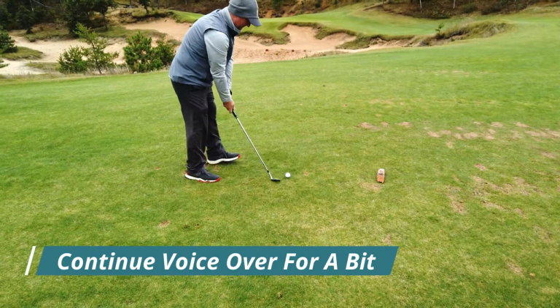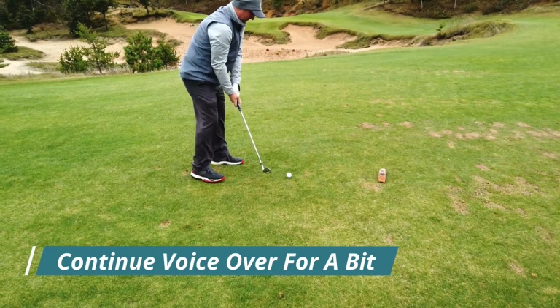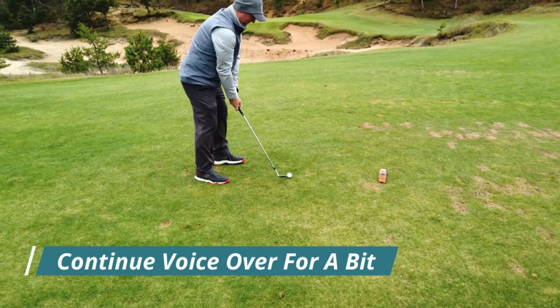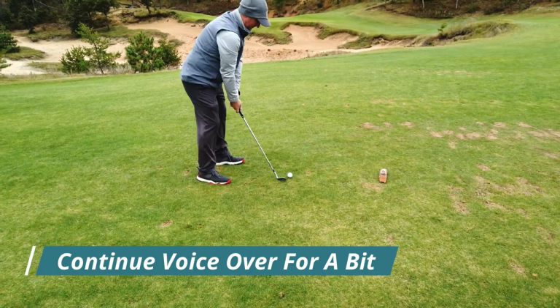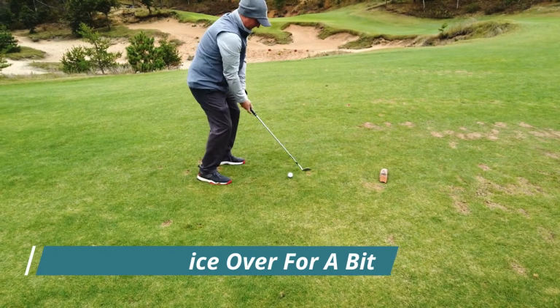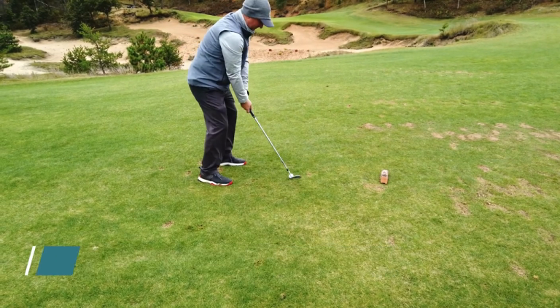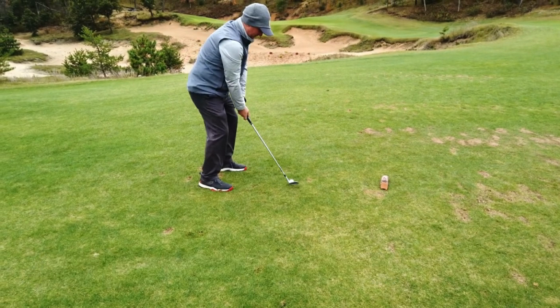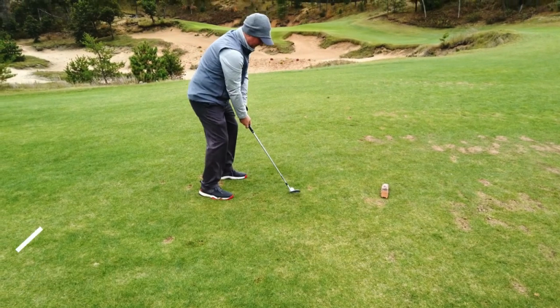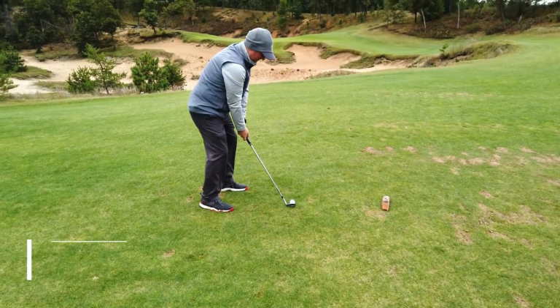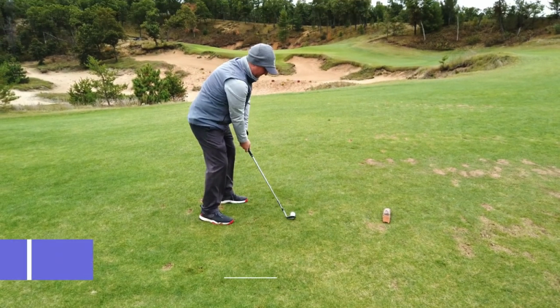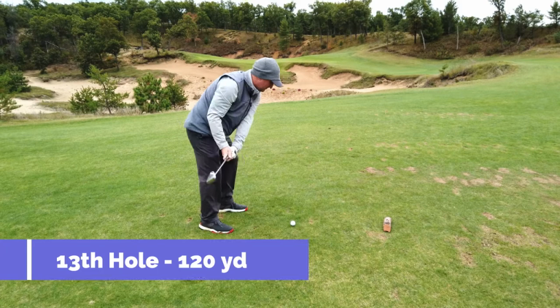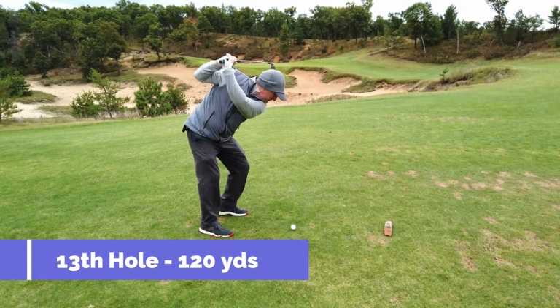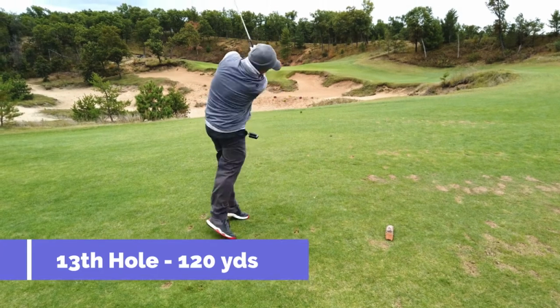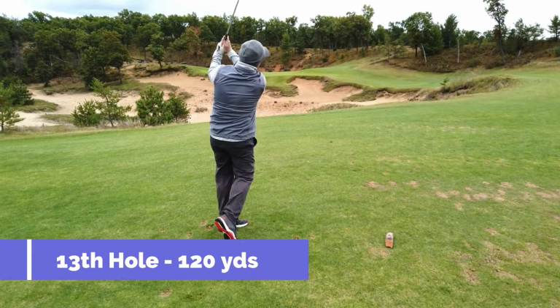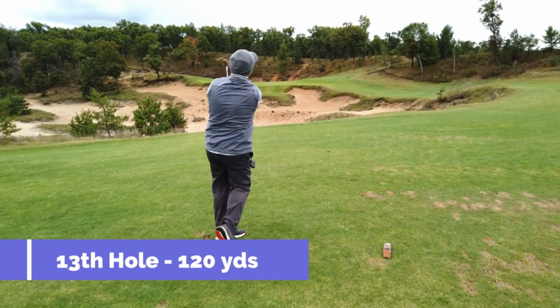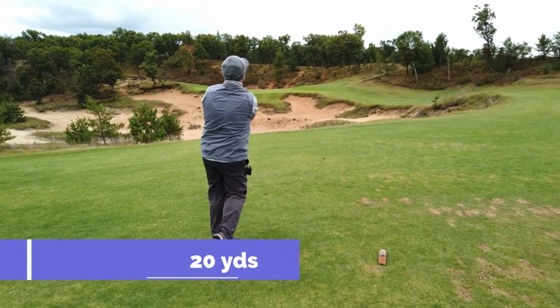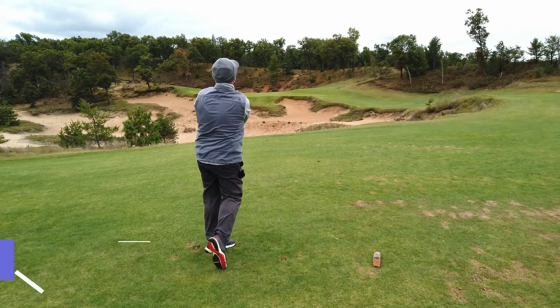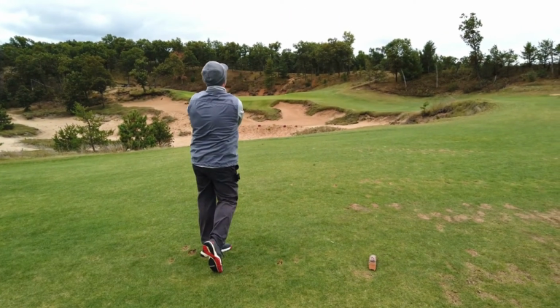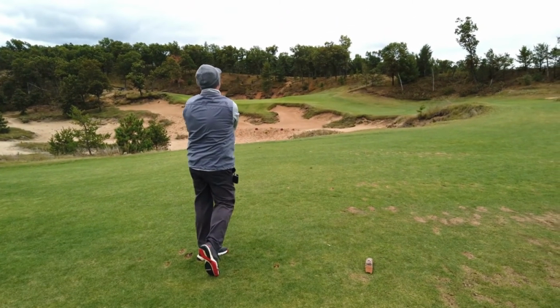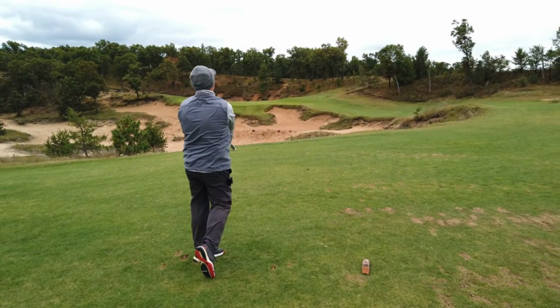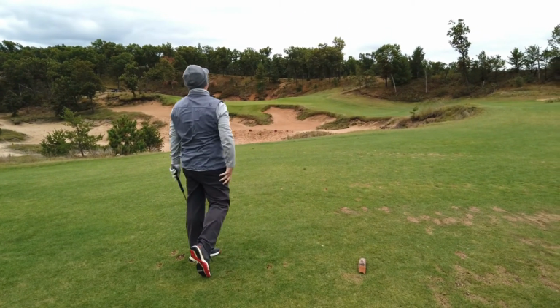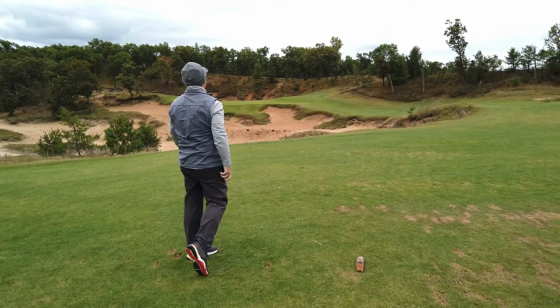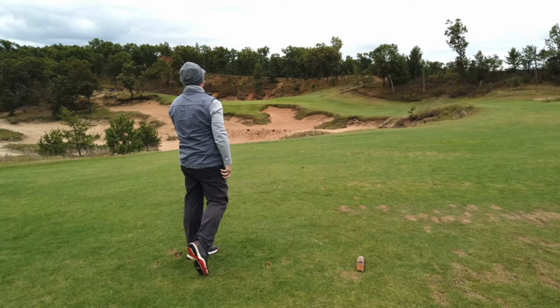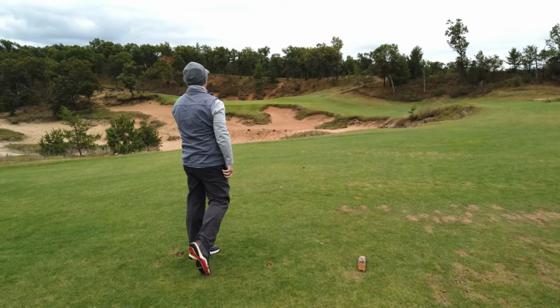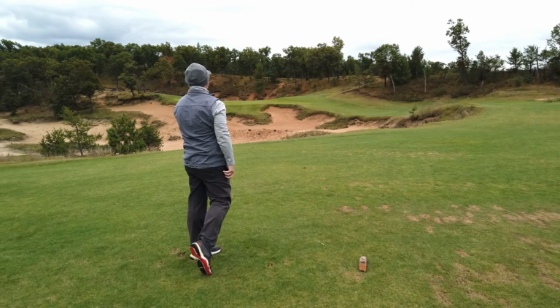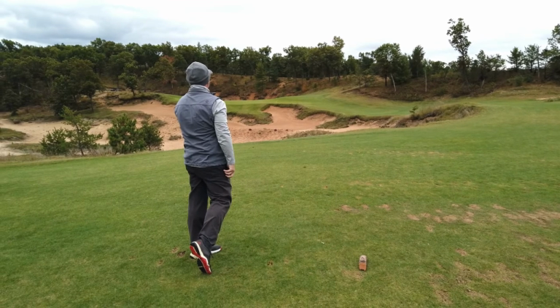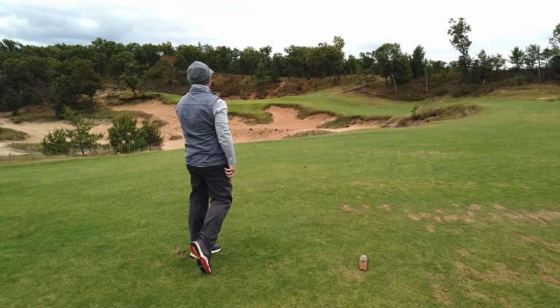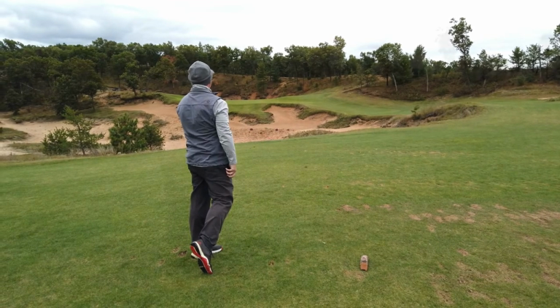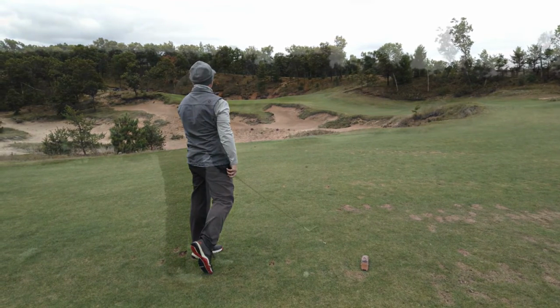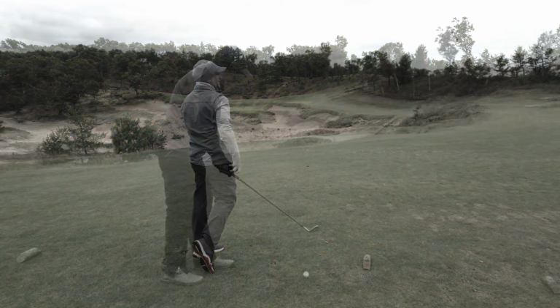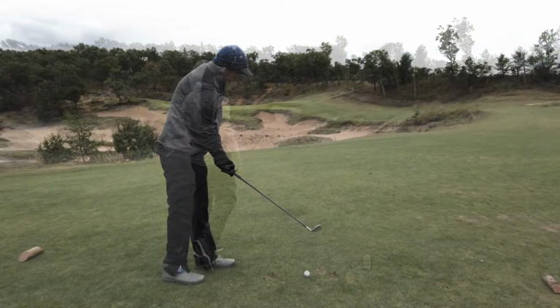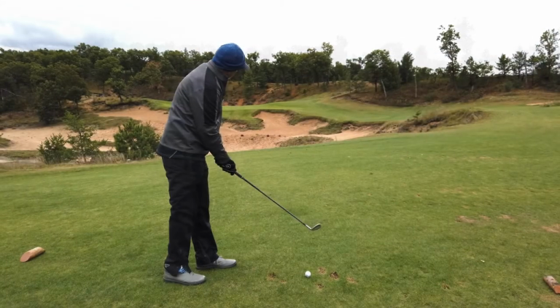The 13th hole is a par 3, playing about 120 yards. Stan's got his 54-degree wedge. He hits it pretty nice, but left the face open a little bit and pushed it off to the right. He's up there on the slope to the right of the green.